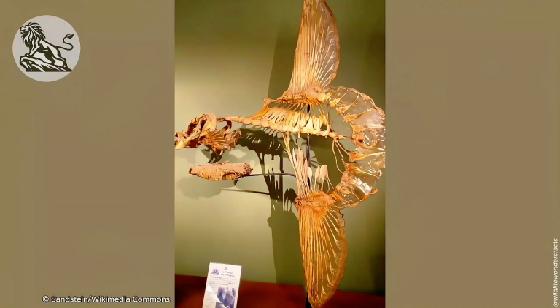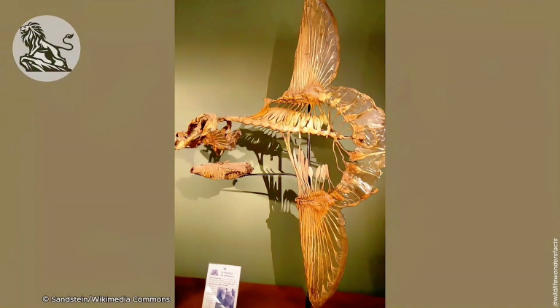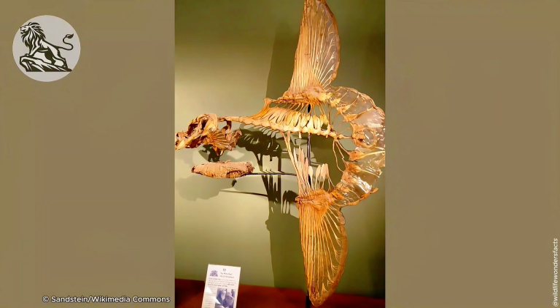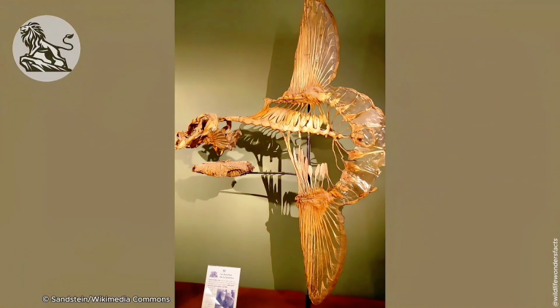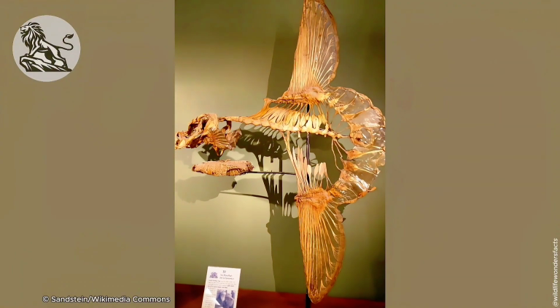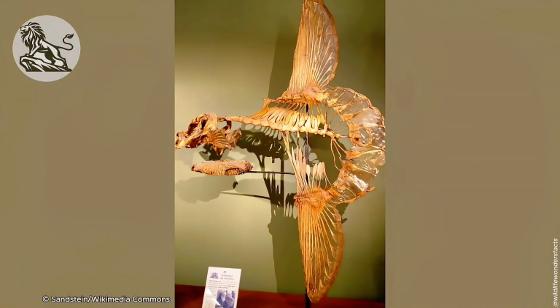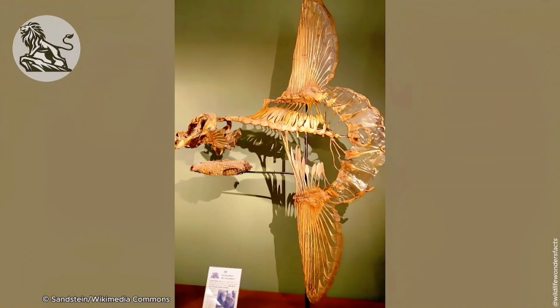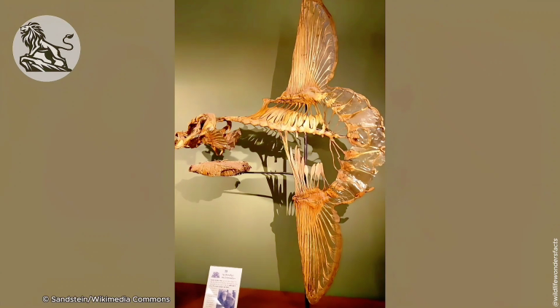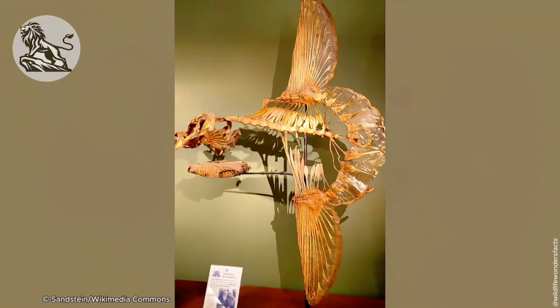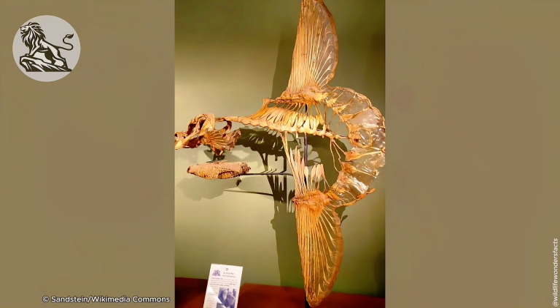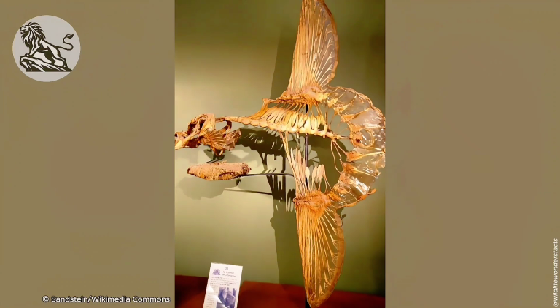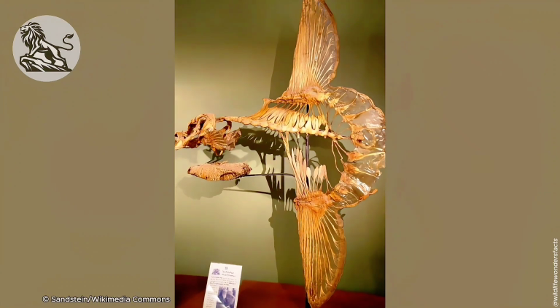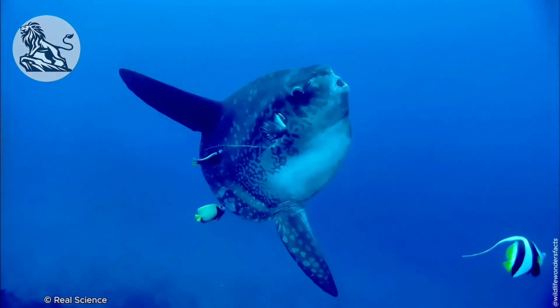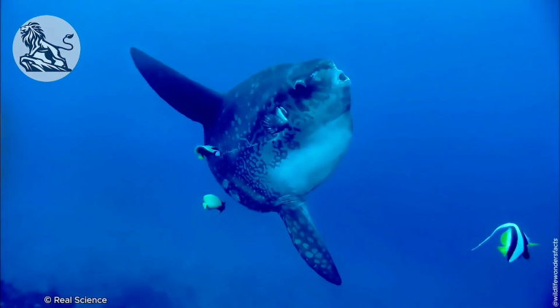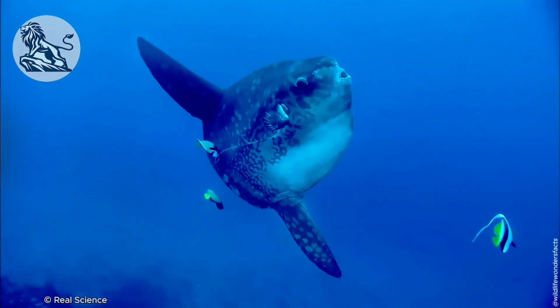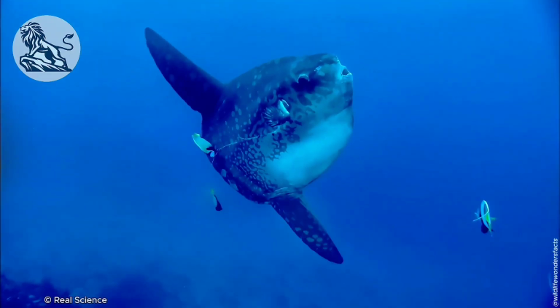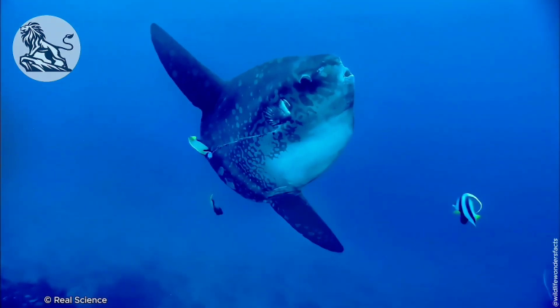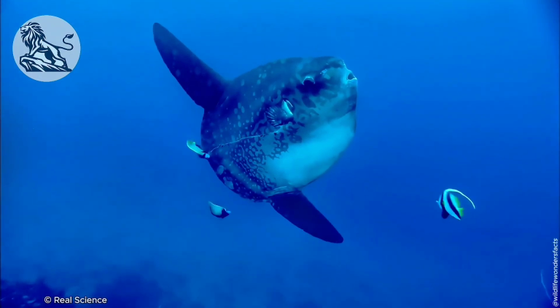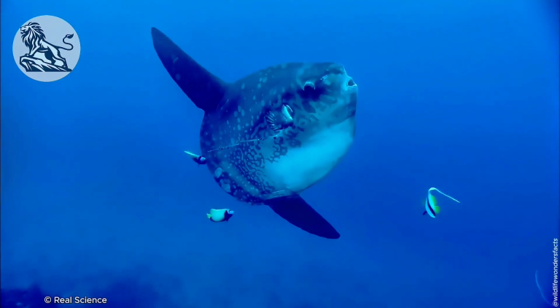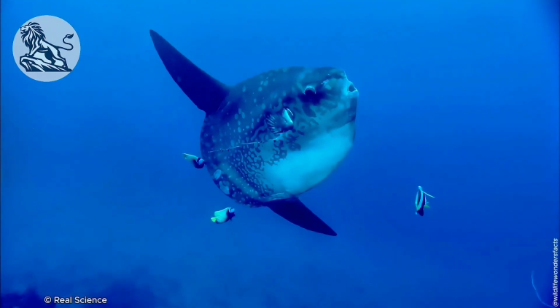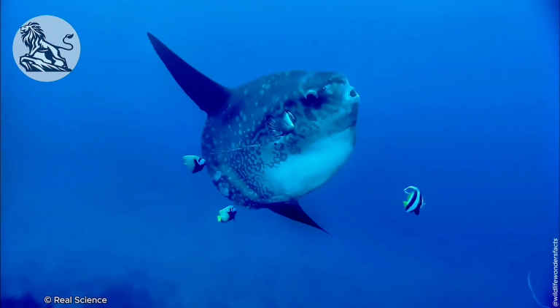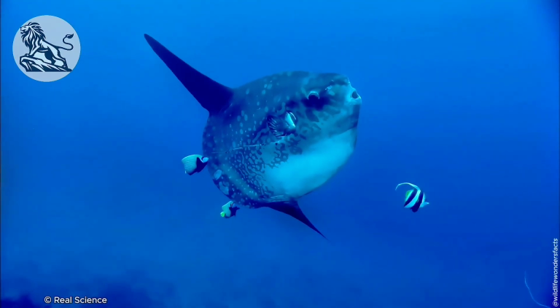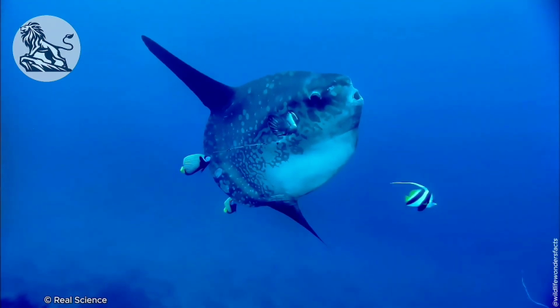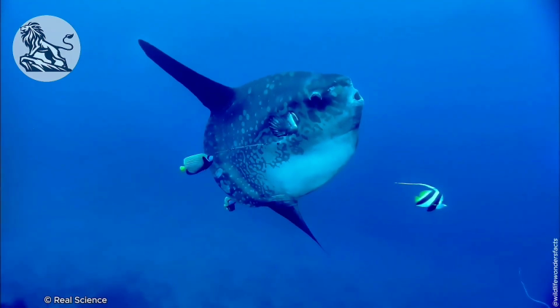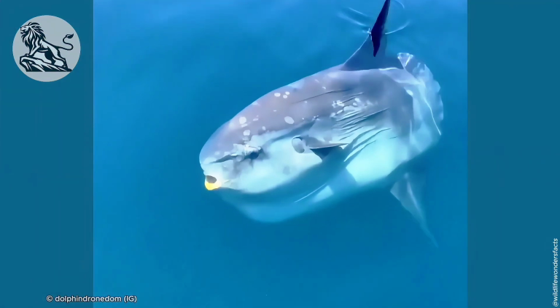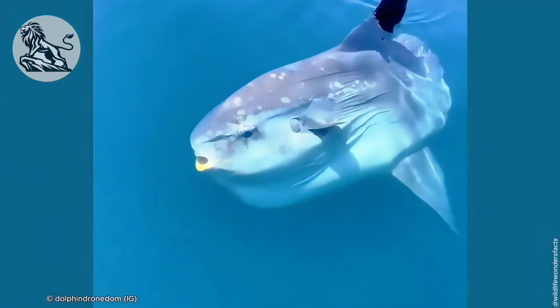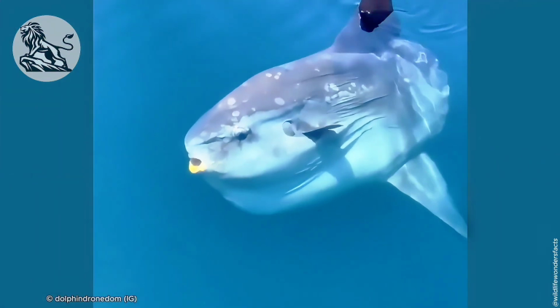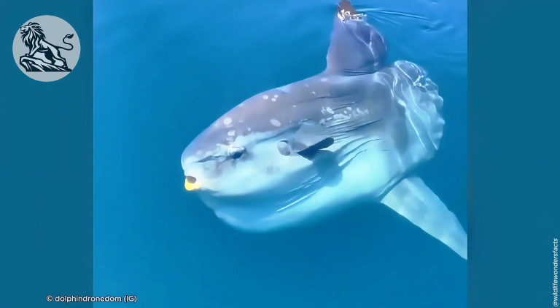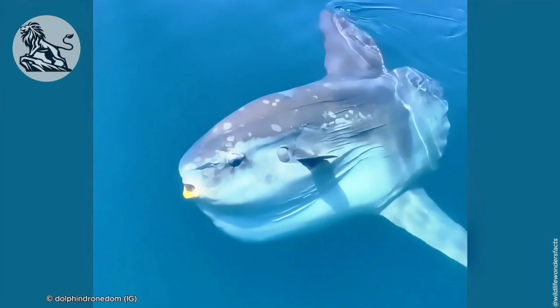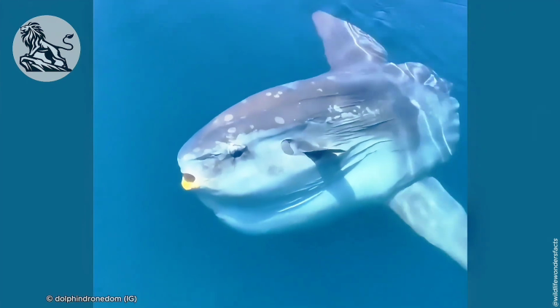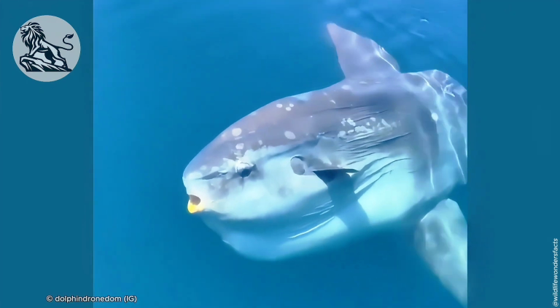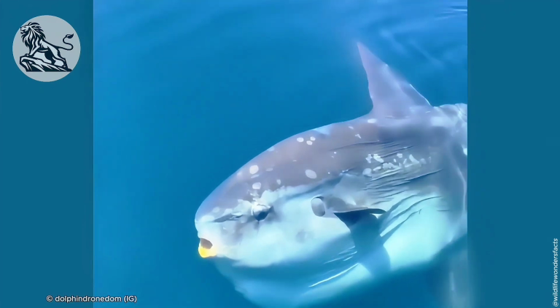Check out their skeleton — it's not your typical fish structure. They can stretch up to three meters long and weigh over a ton. How does something so enormous even exist?